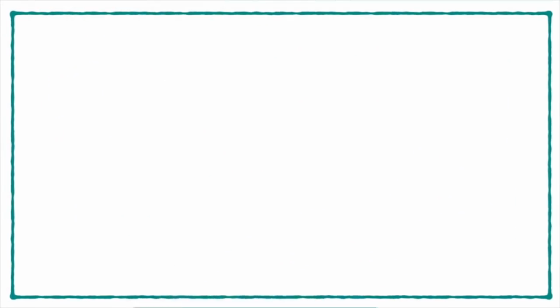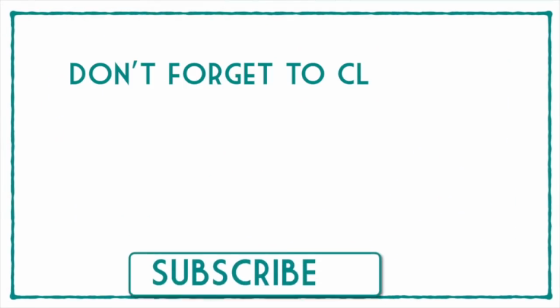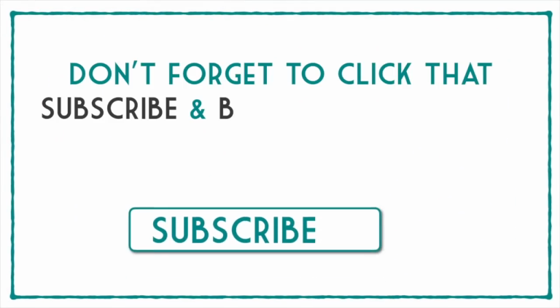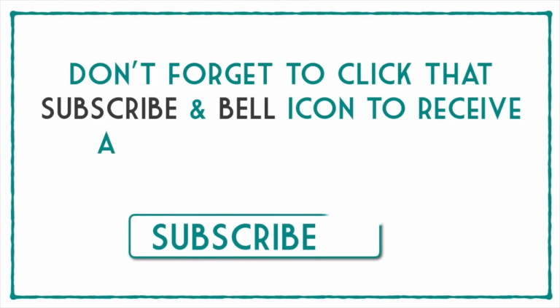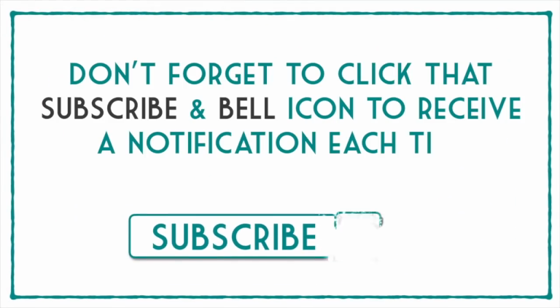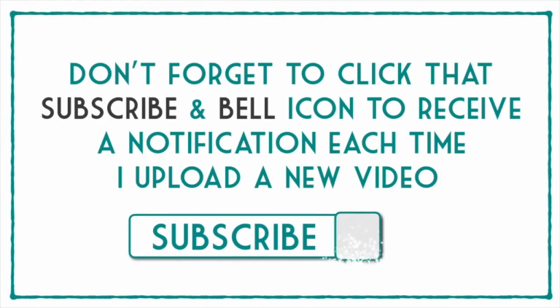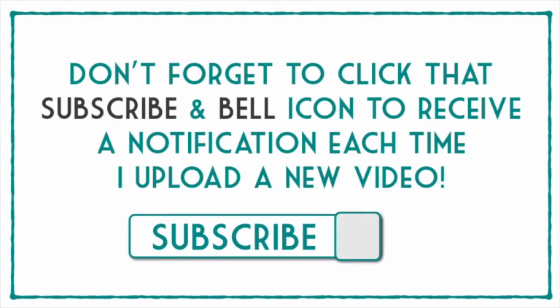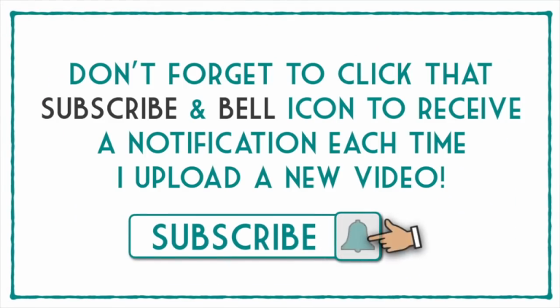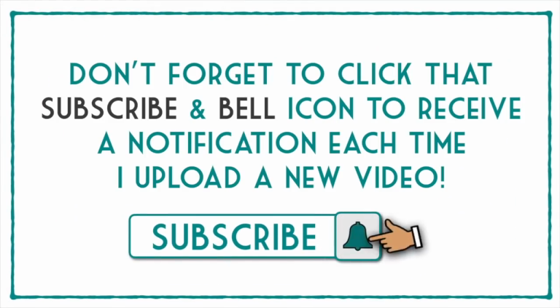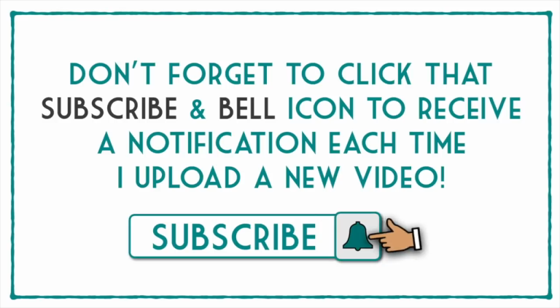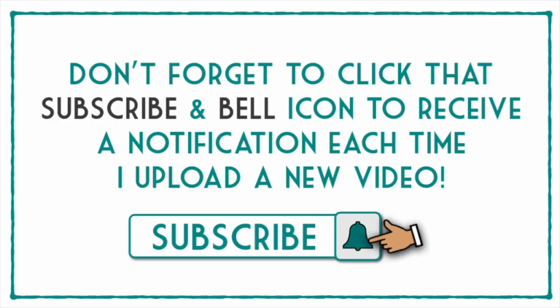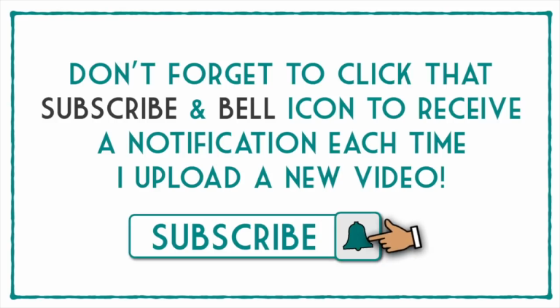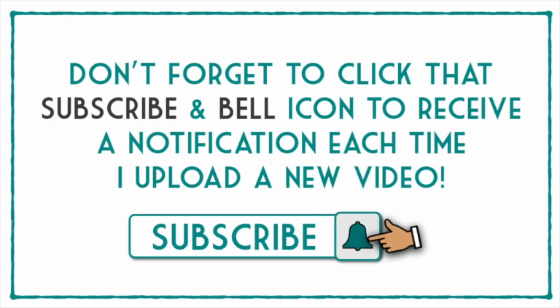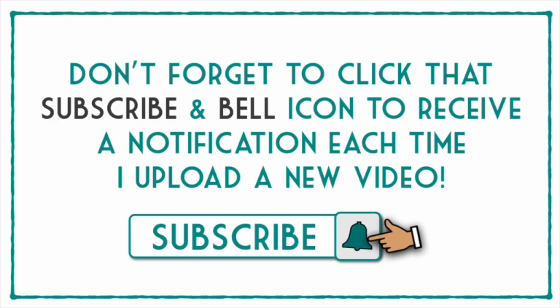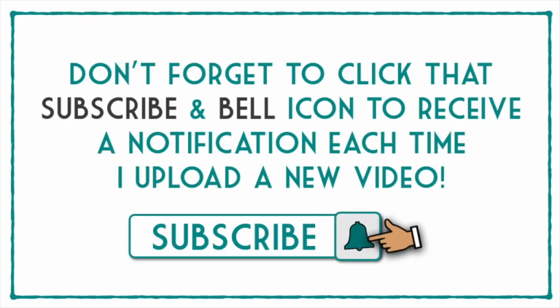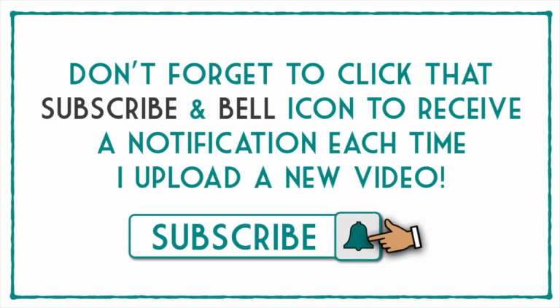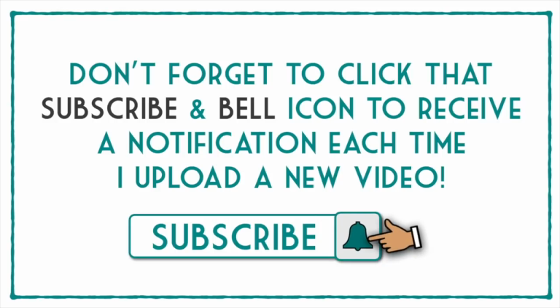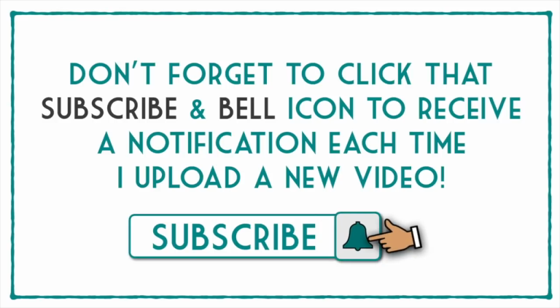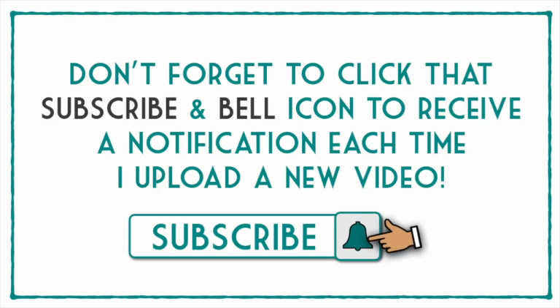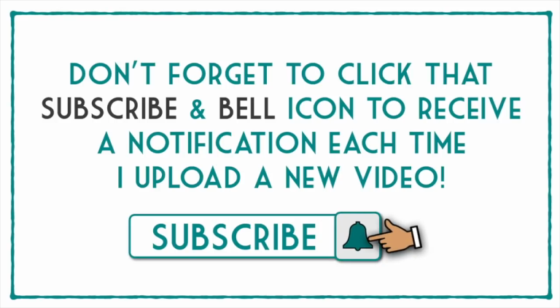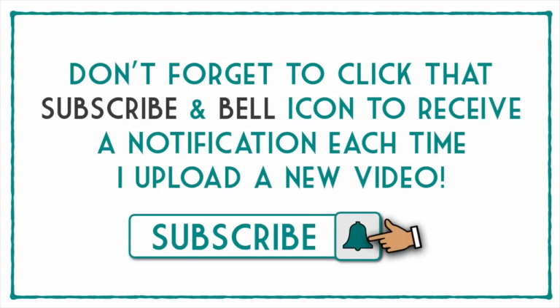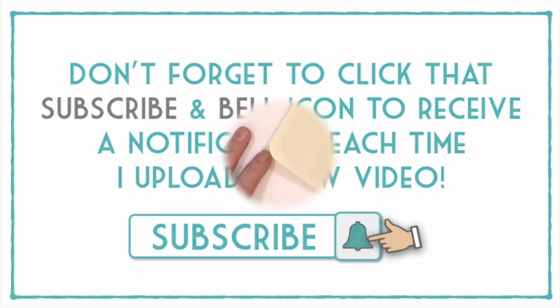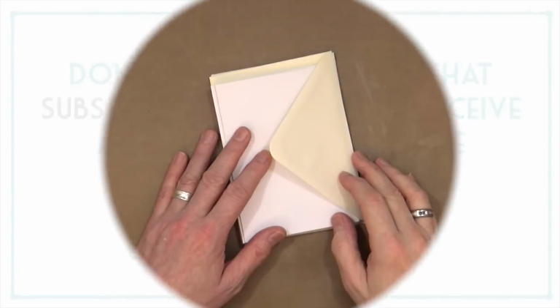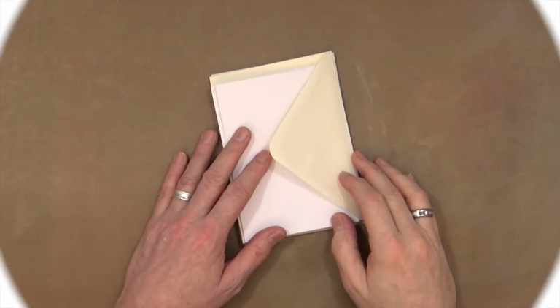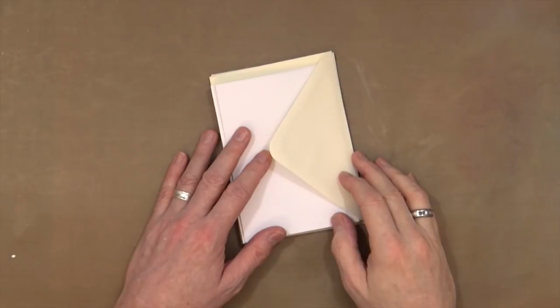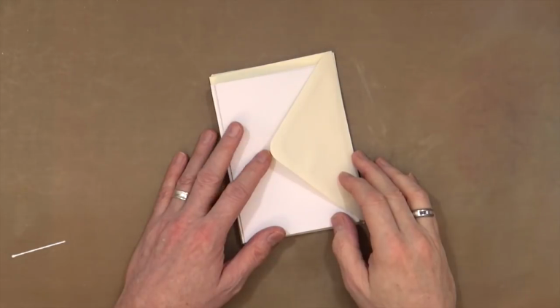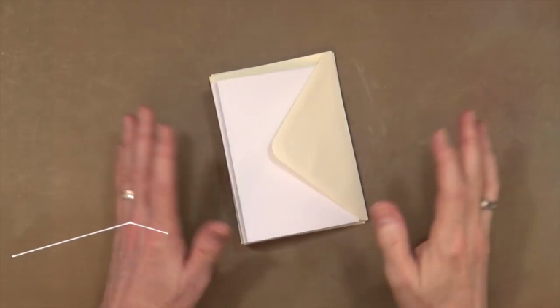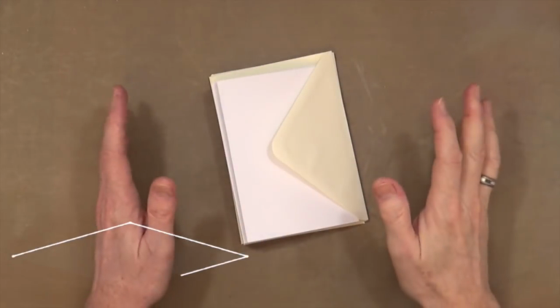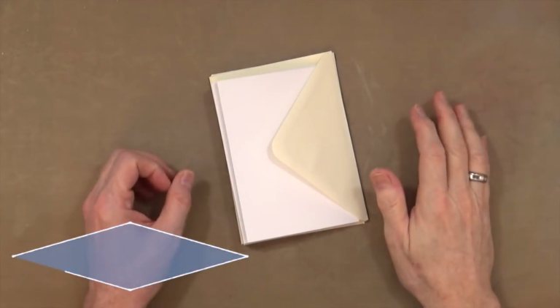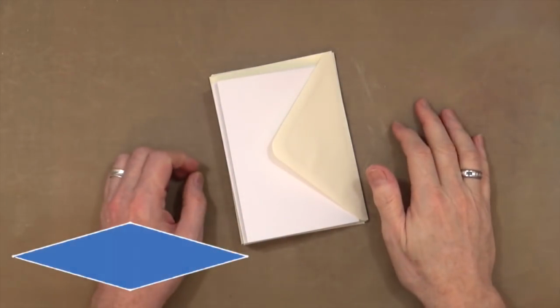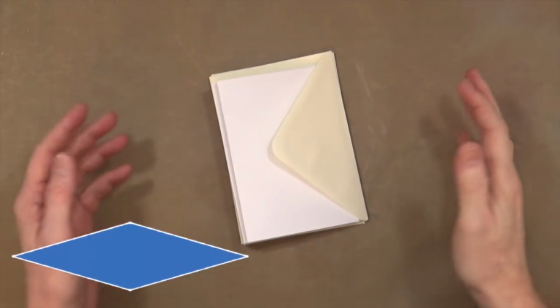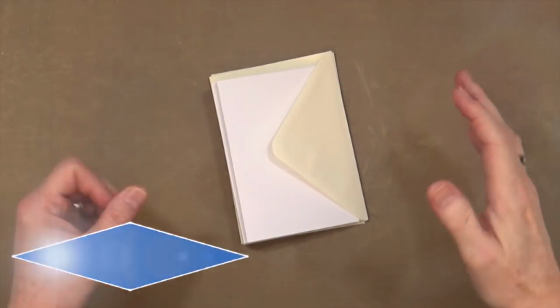Don't forget to click that subscribe and bell icon to receive a notification each time I upload a new video. Hi everyone, it's Mikey Esso.